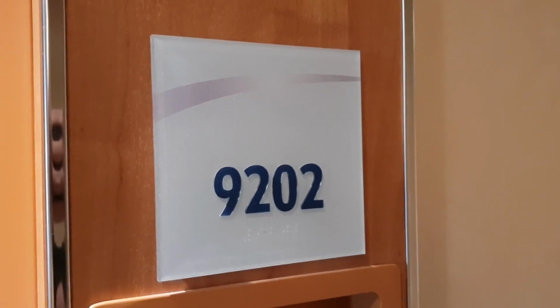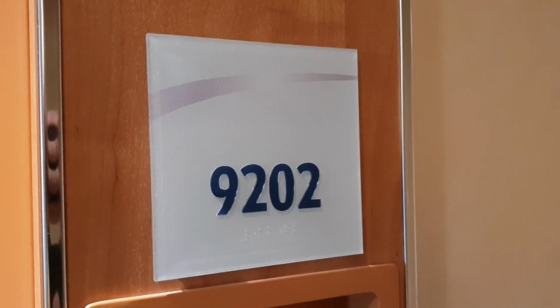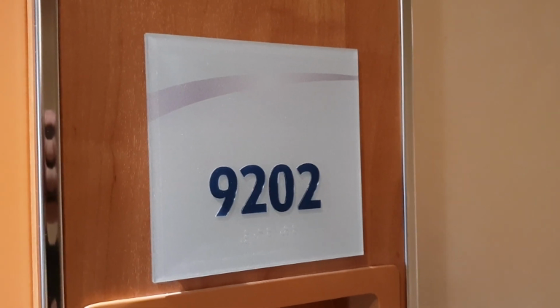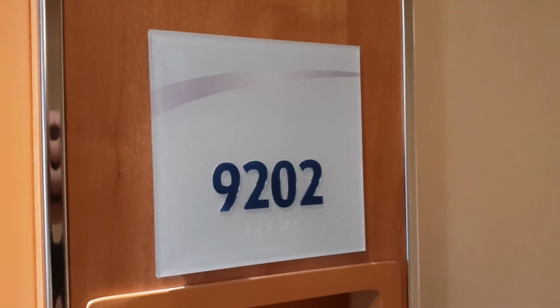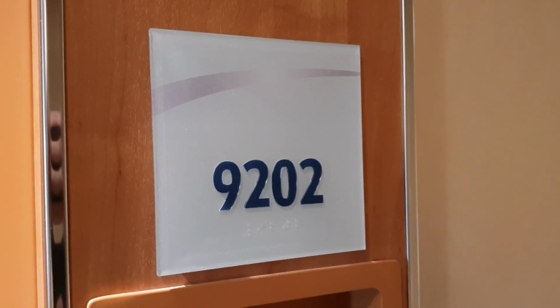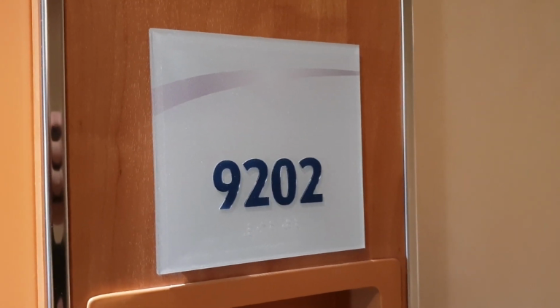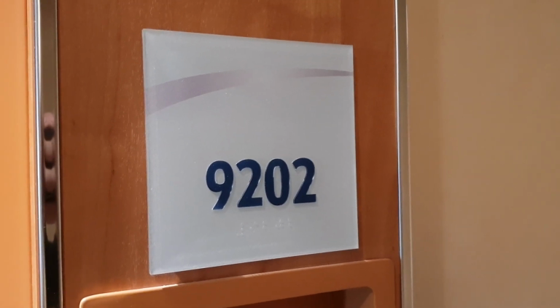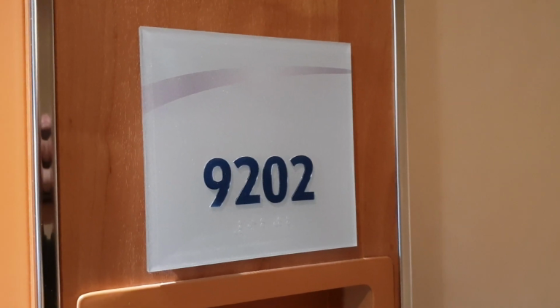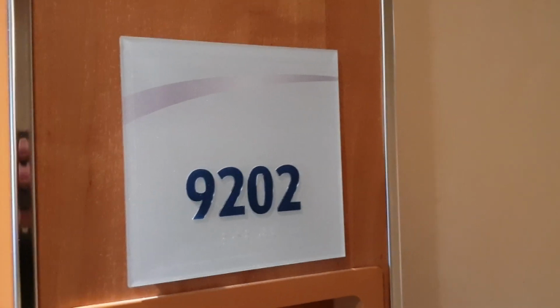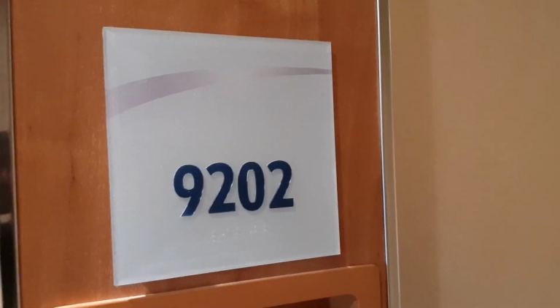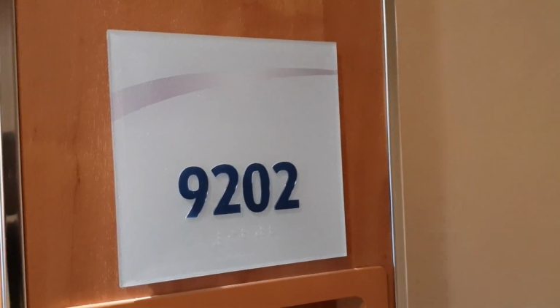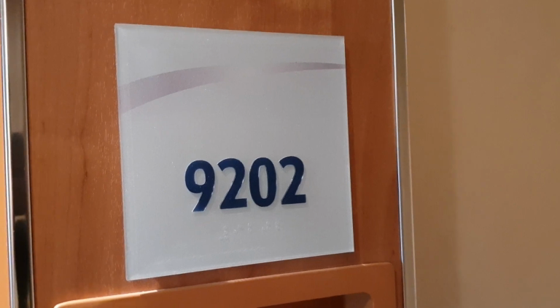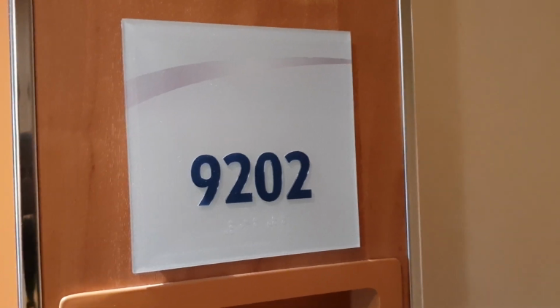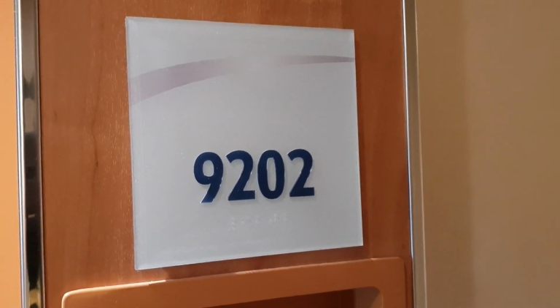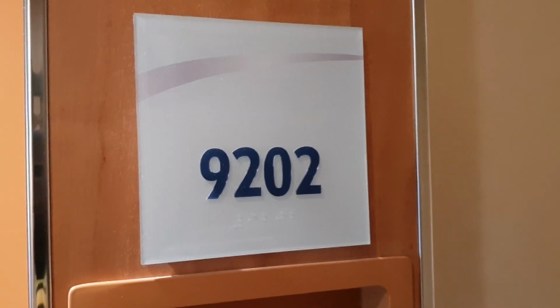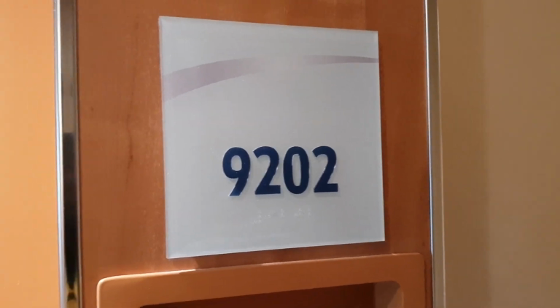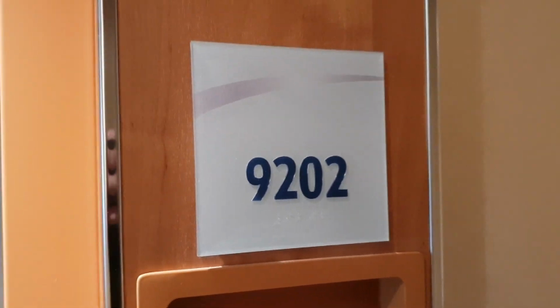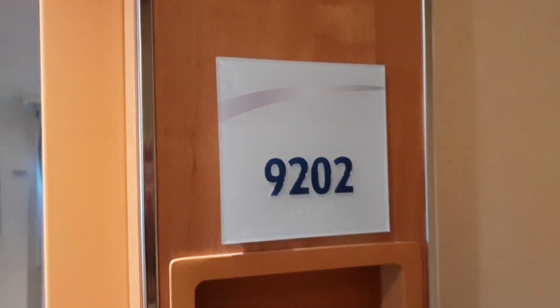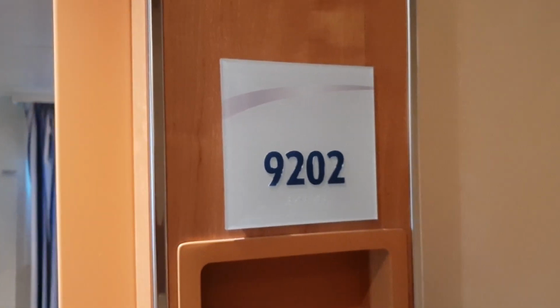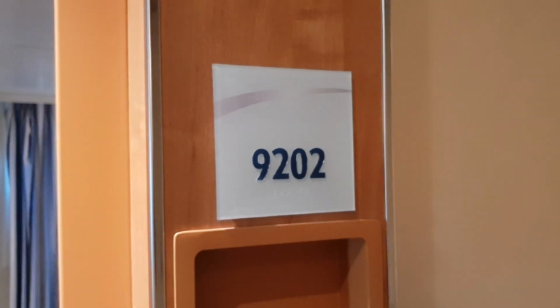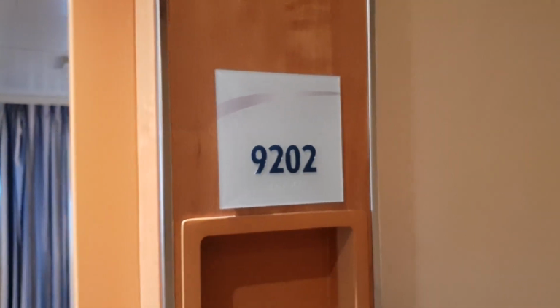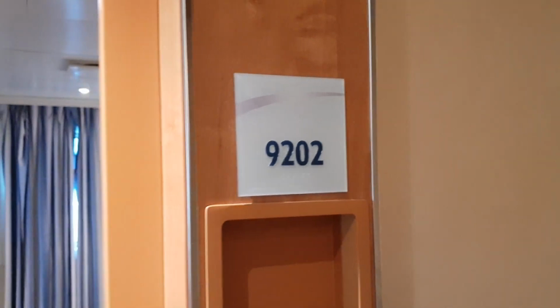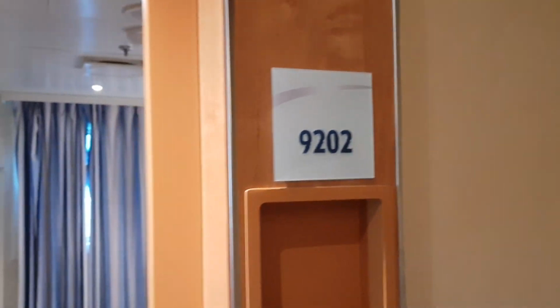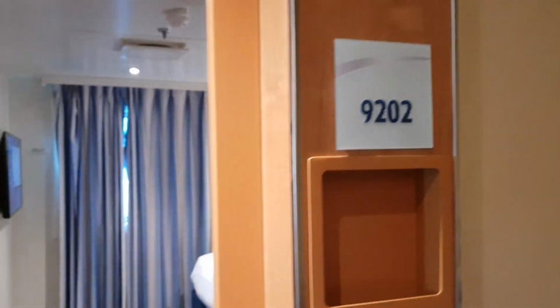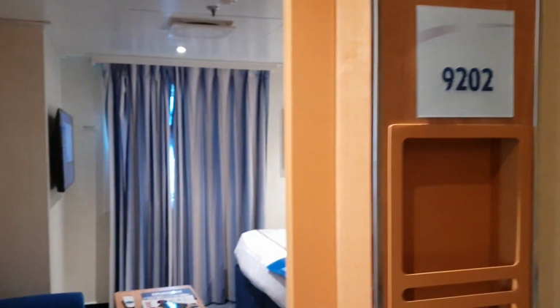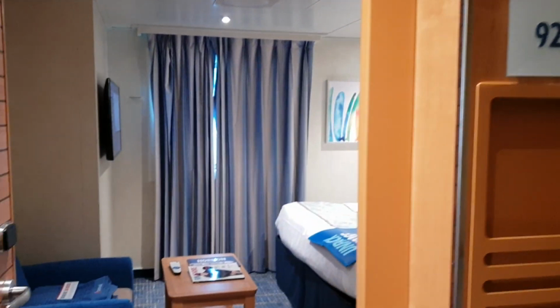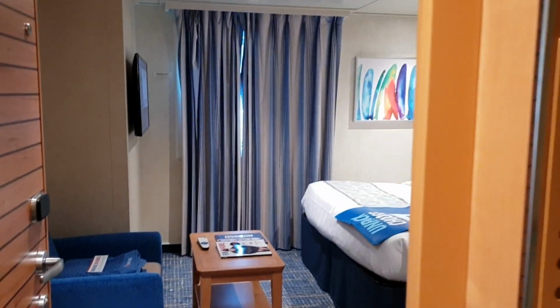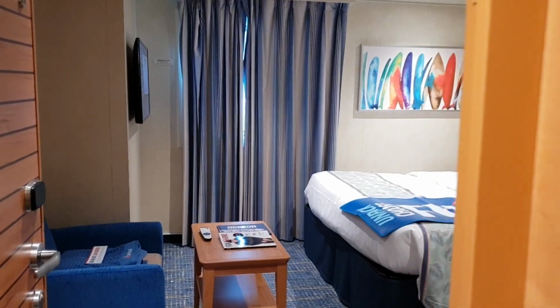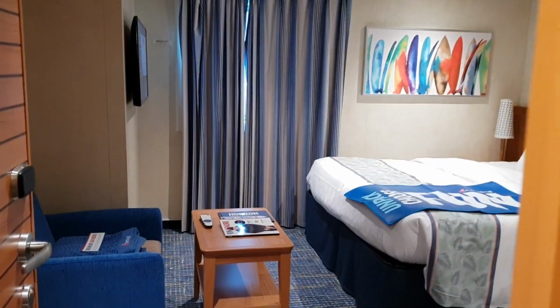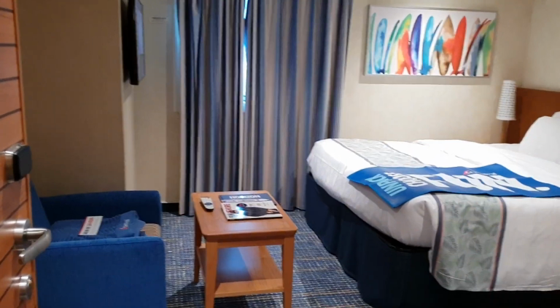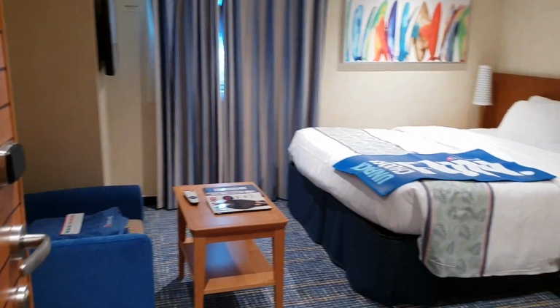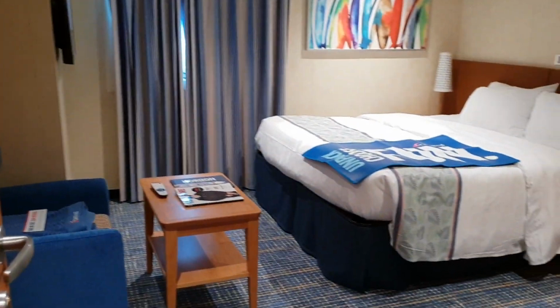Hello everybody, welcome to I Like Cruise Ships, the YouTube channel. Here we are on board Carnival Horizon. We're gonna go look at one of the Deck Nine forward cabins — this is 9202 here on Carnival Horizon.